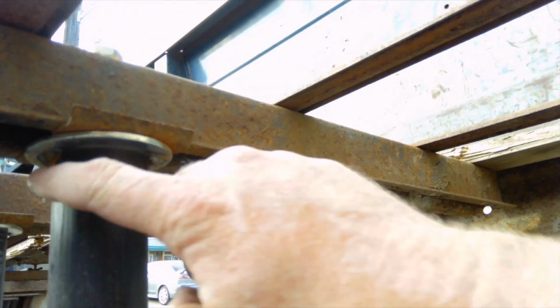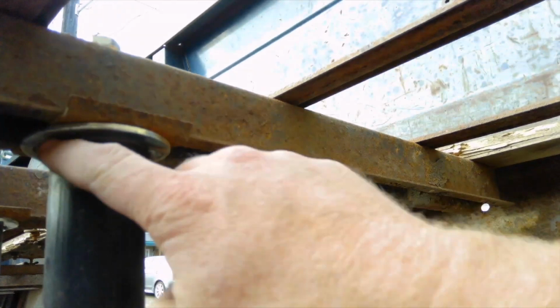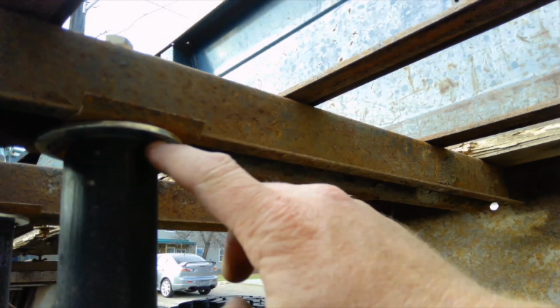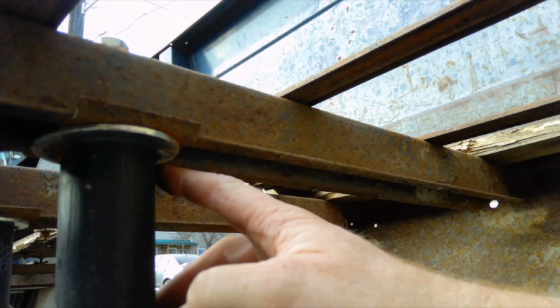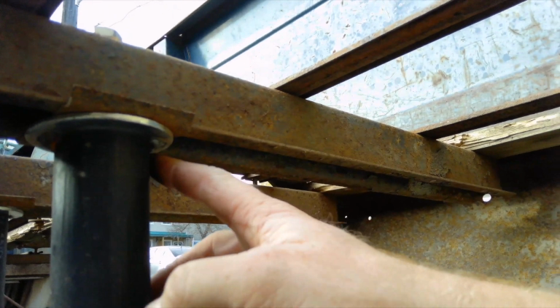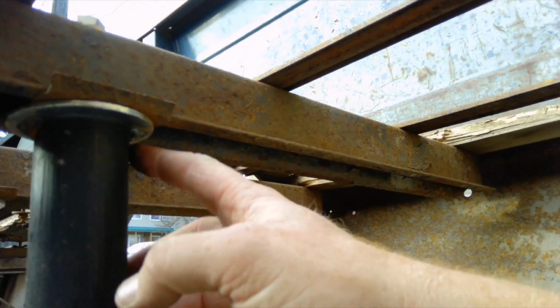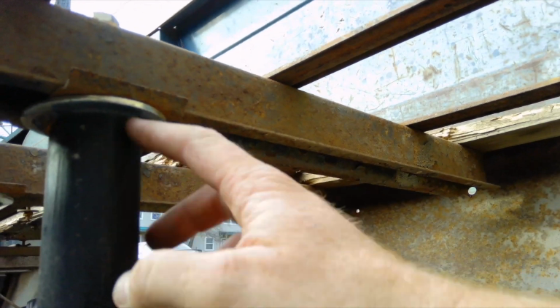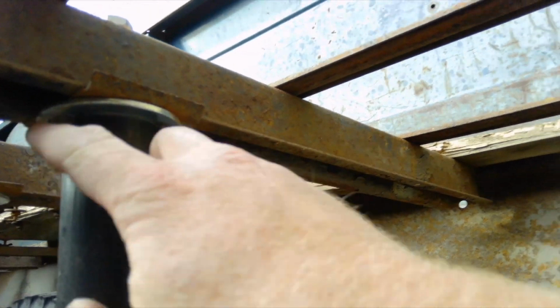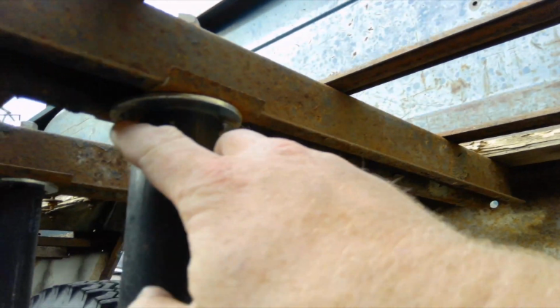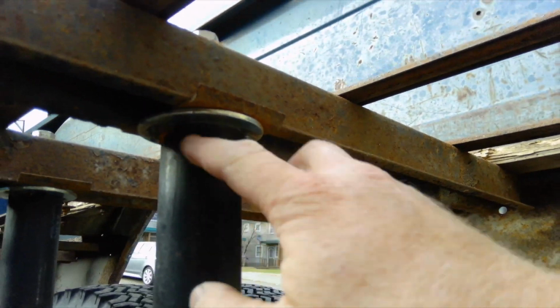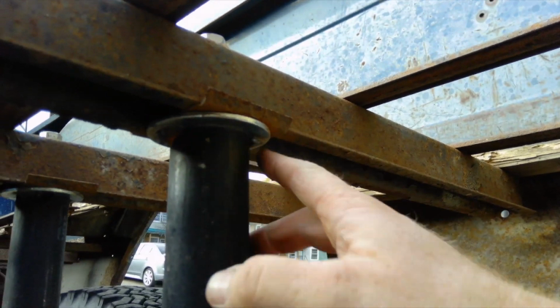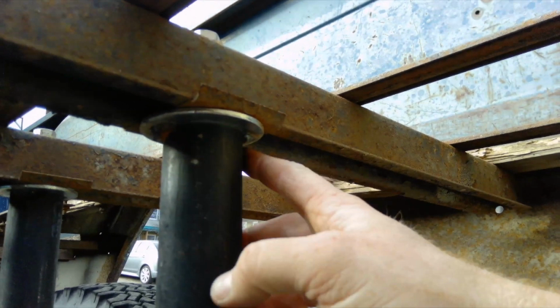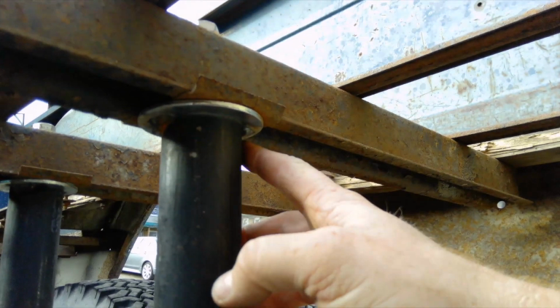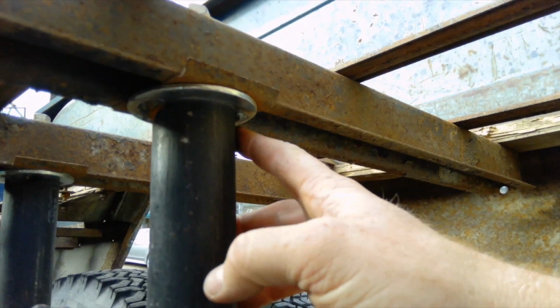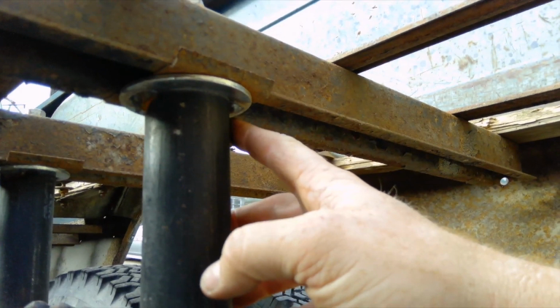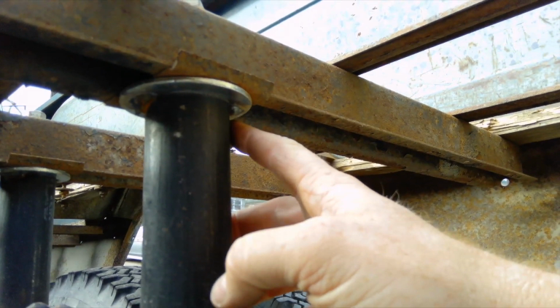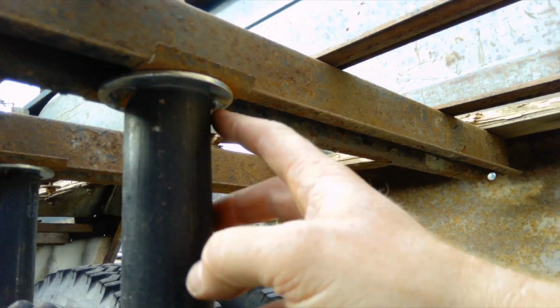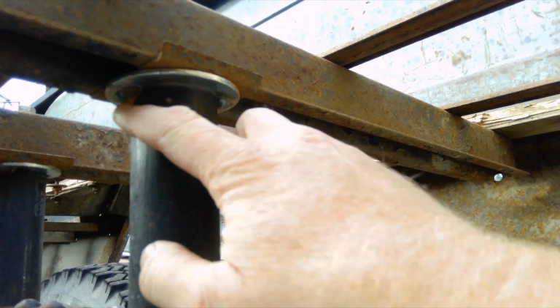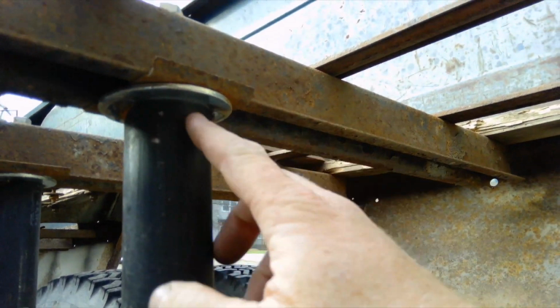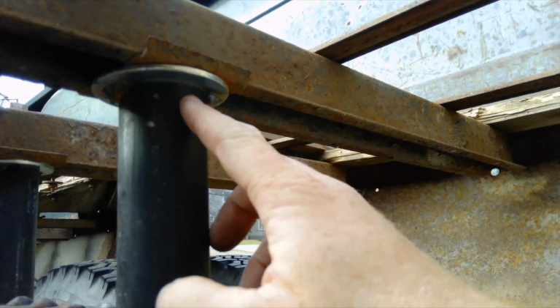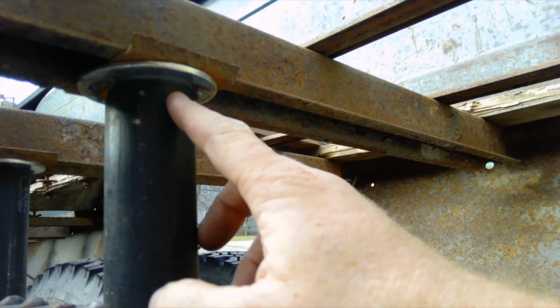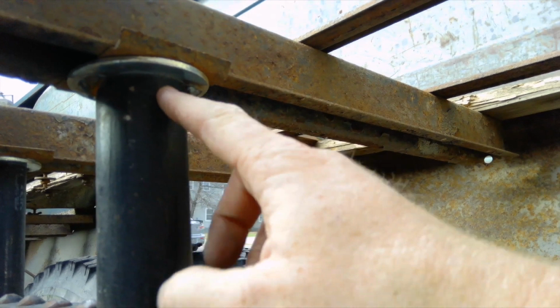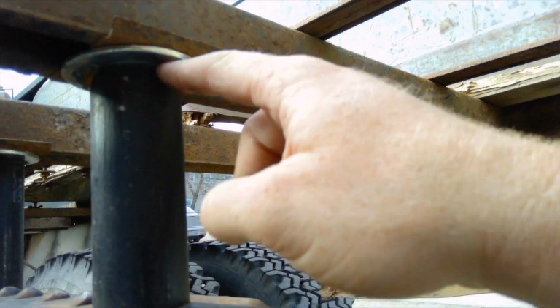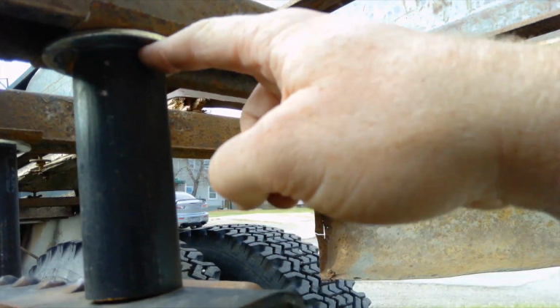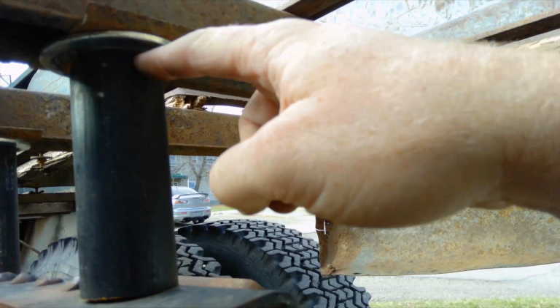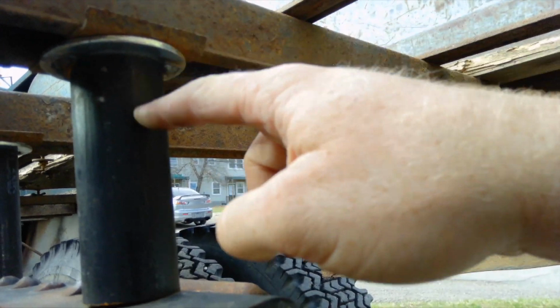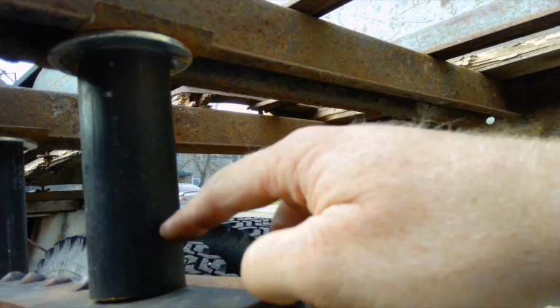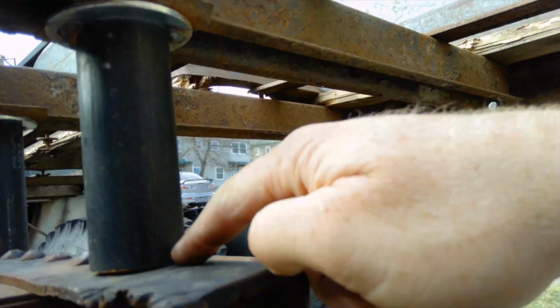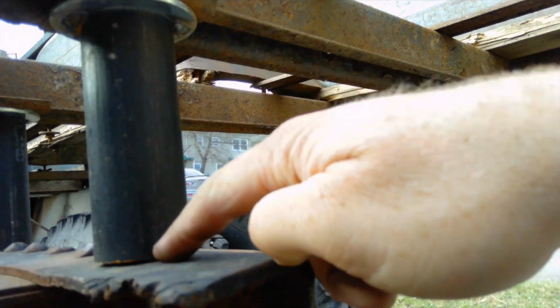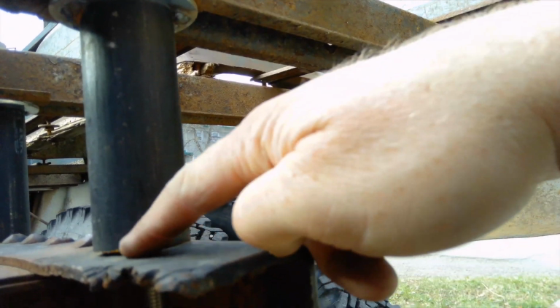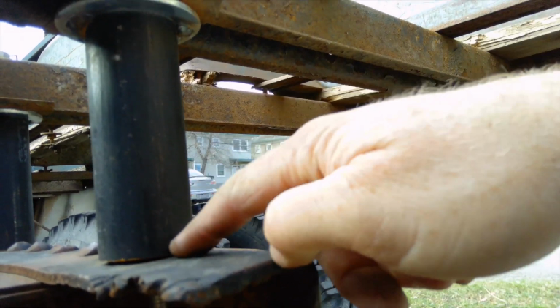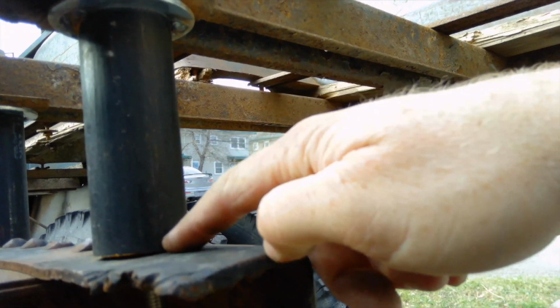The washers are tack welded on each side with about a three quarter inch long weld, and they're open on the bottom.